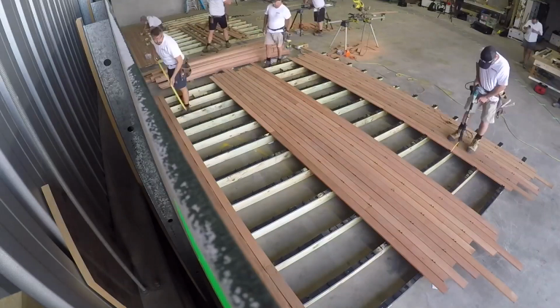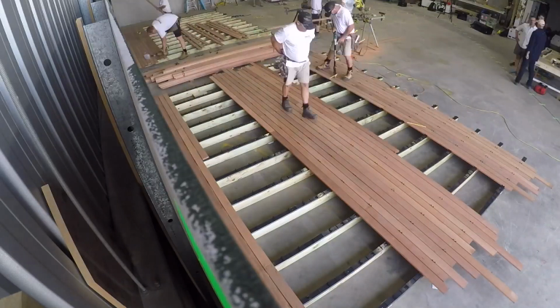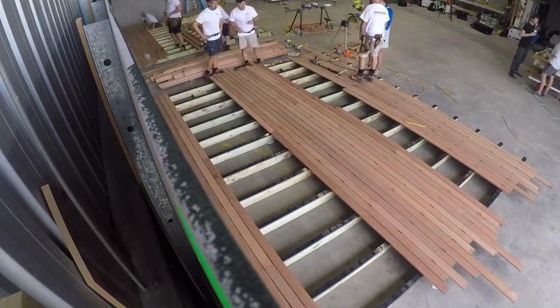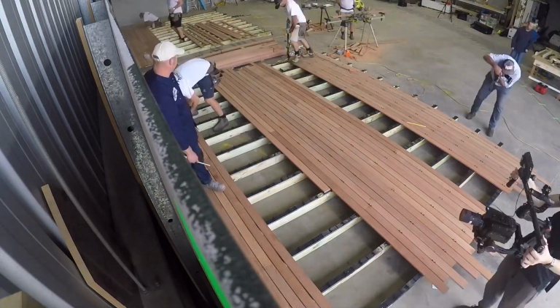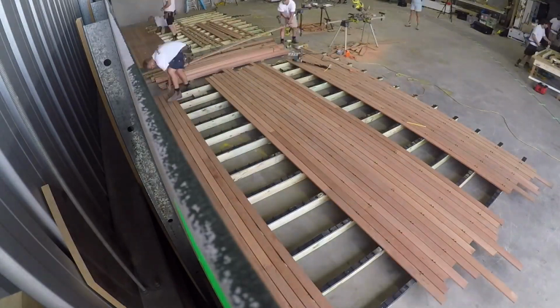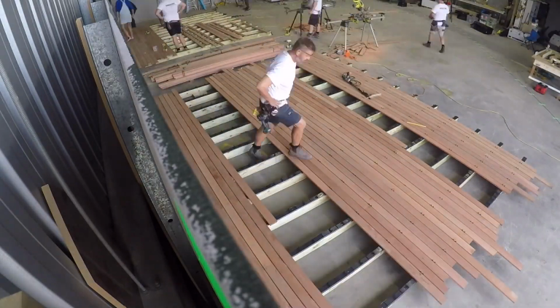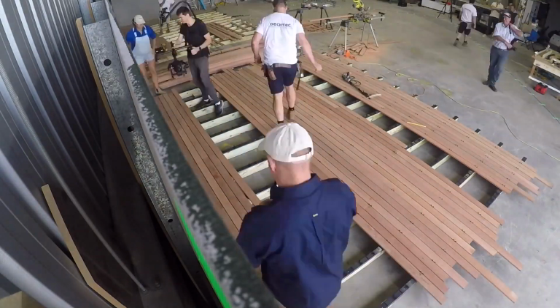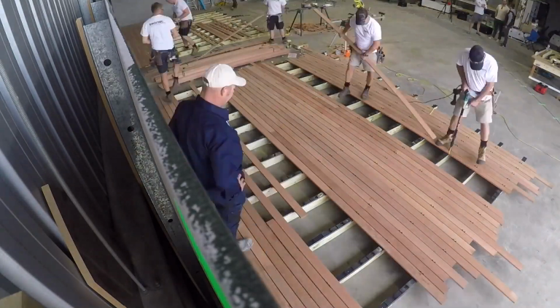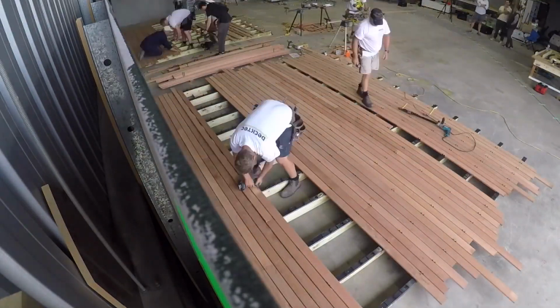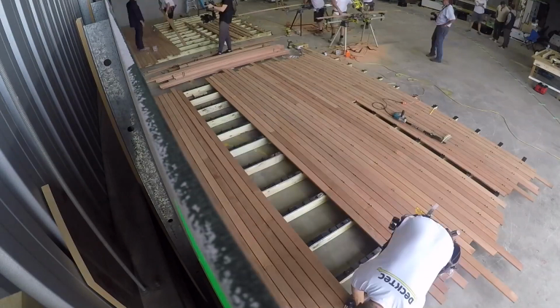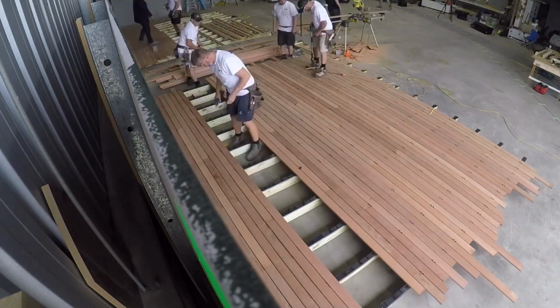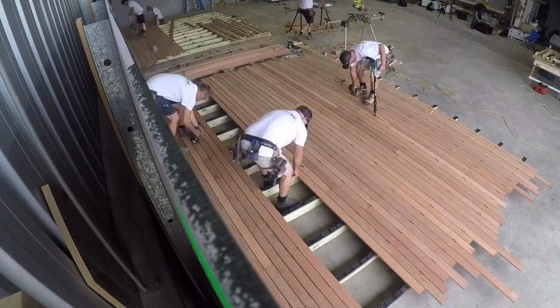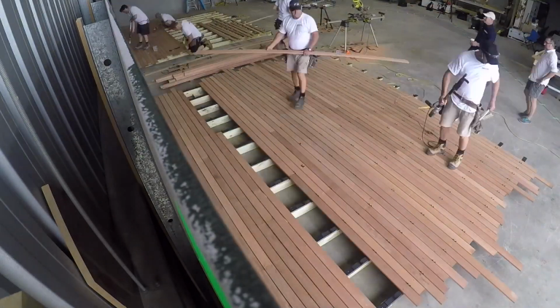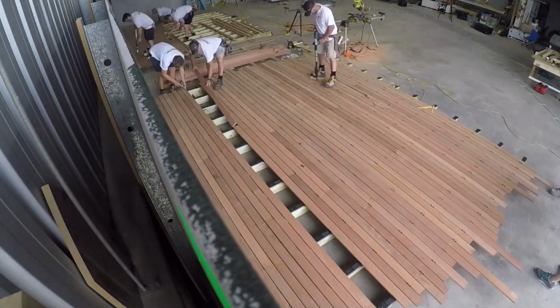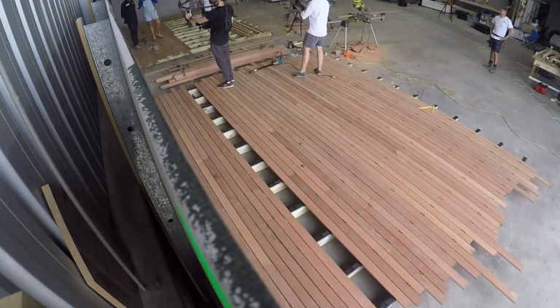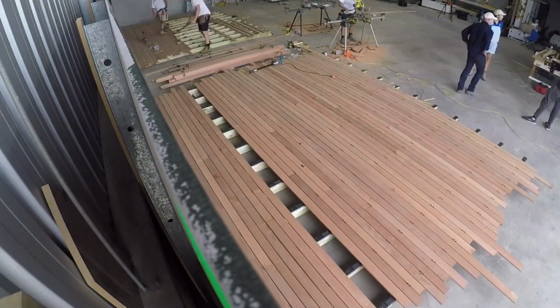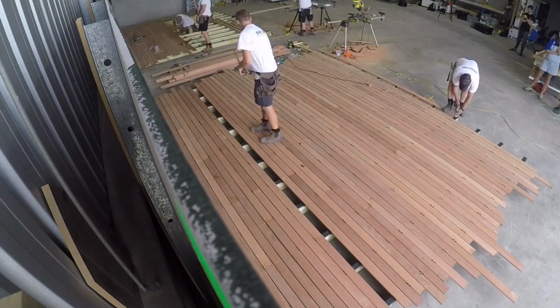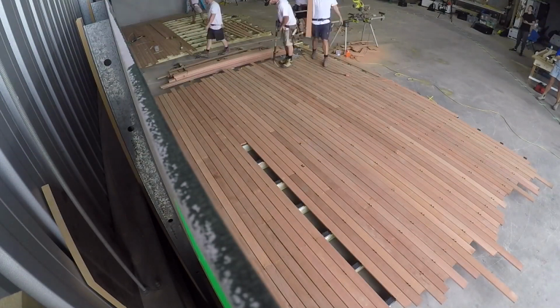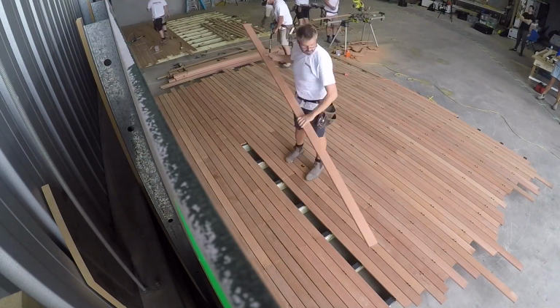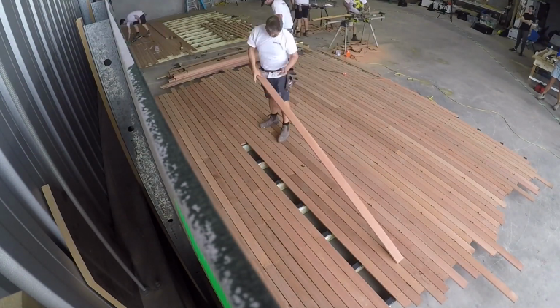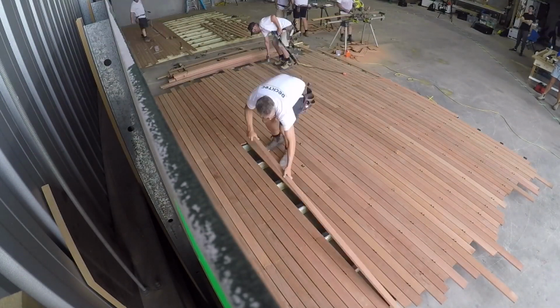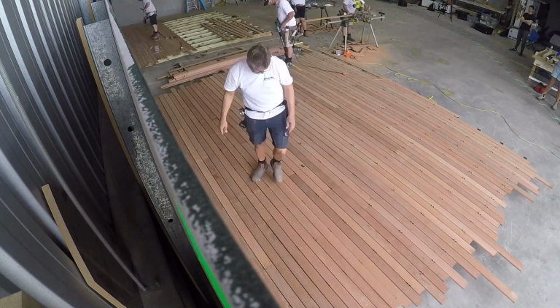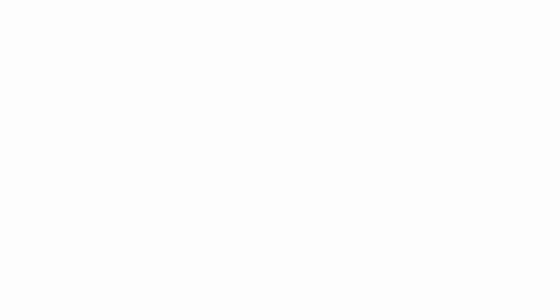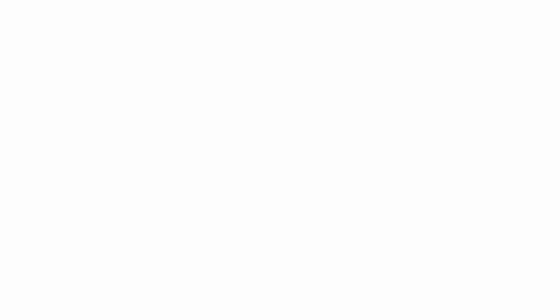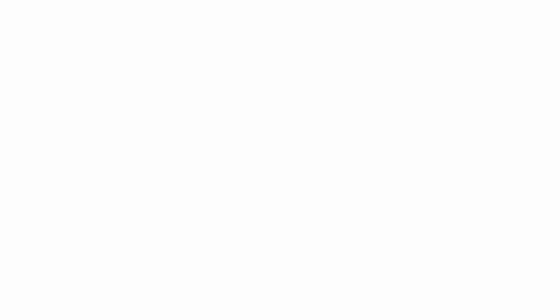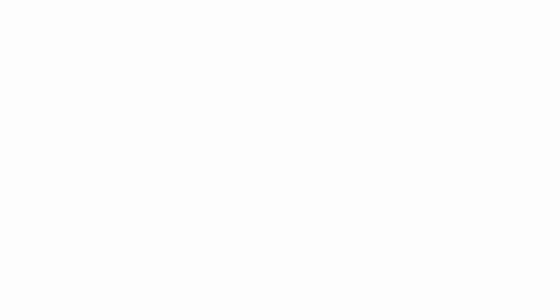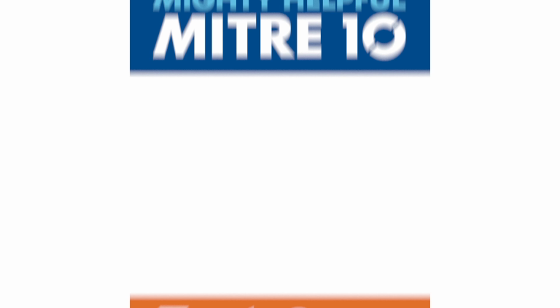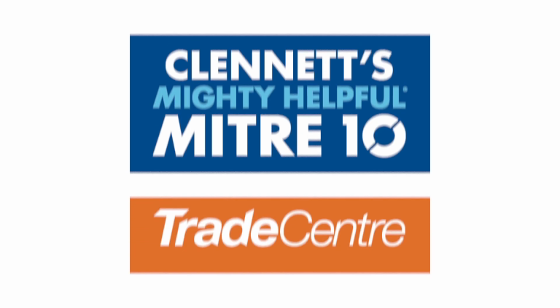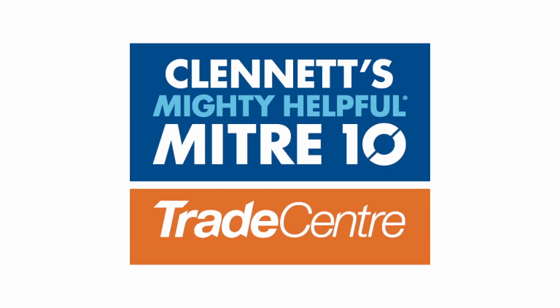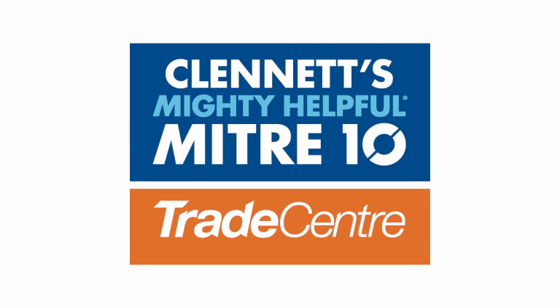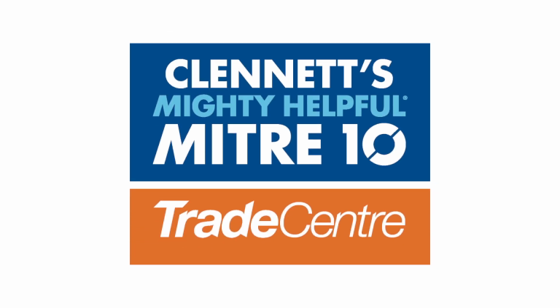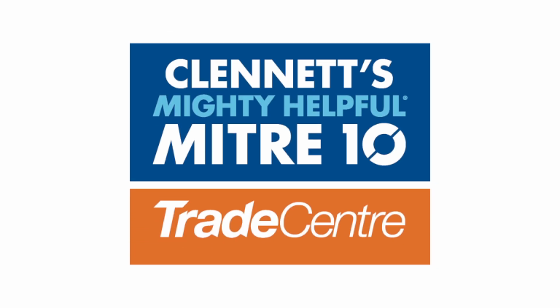Coming soon to a Mitre 10 near you — be sure to explore the many benefits of this product. Mighty Helpful, Mitre 10.